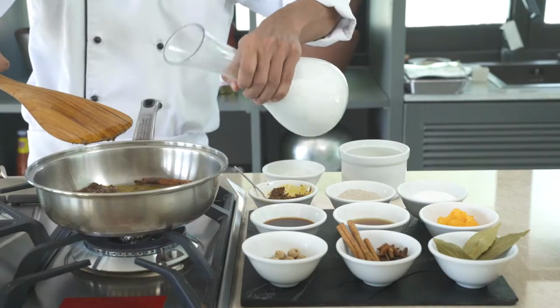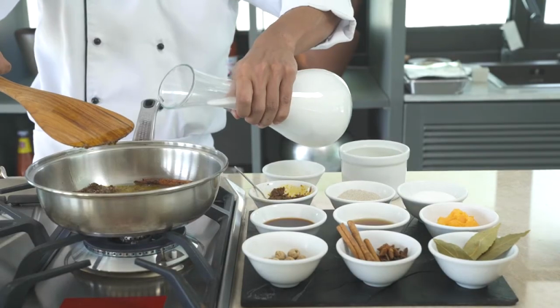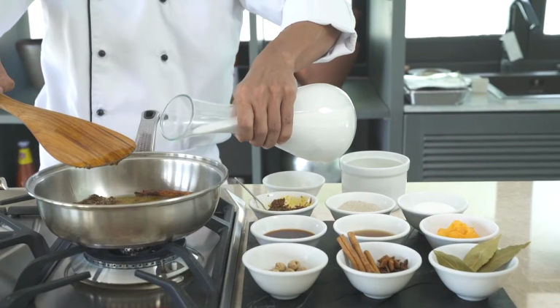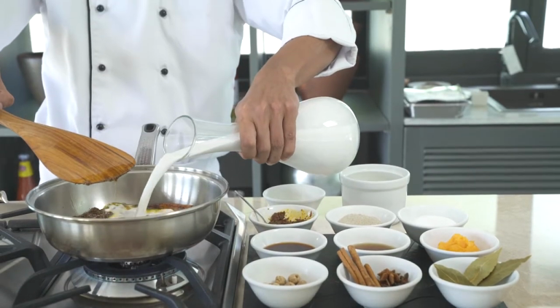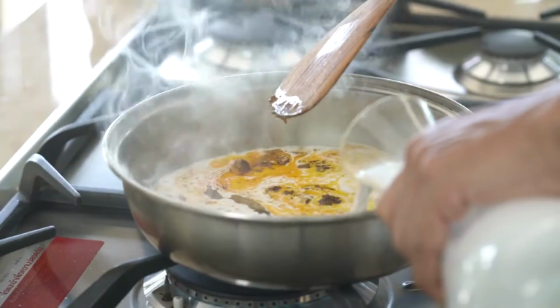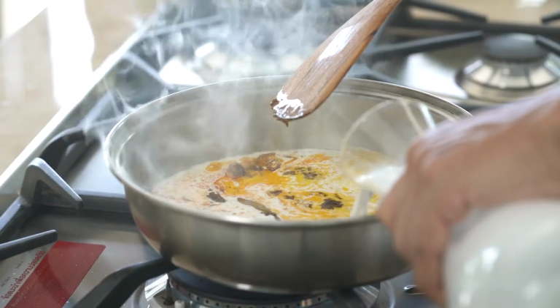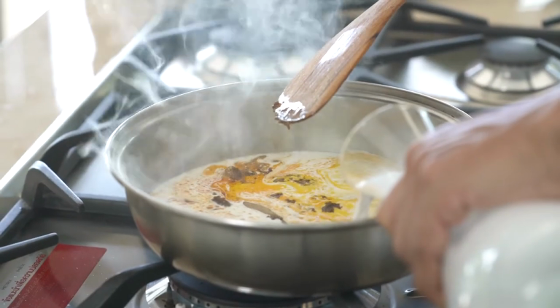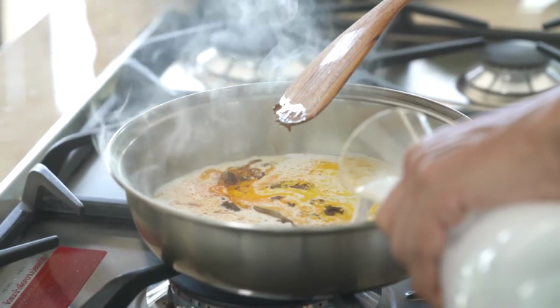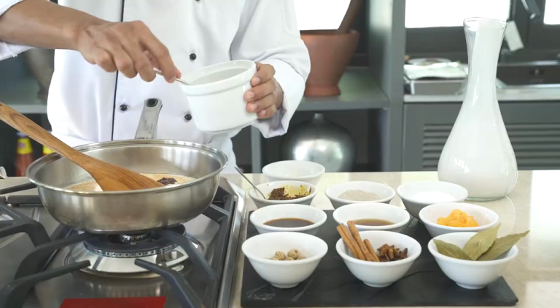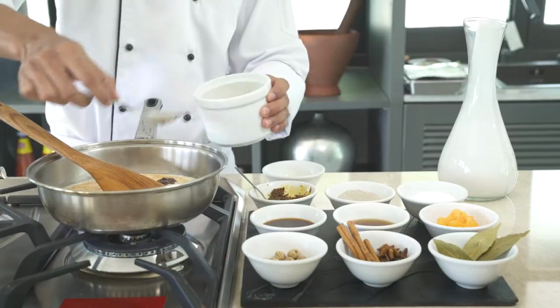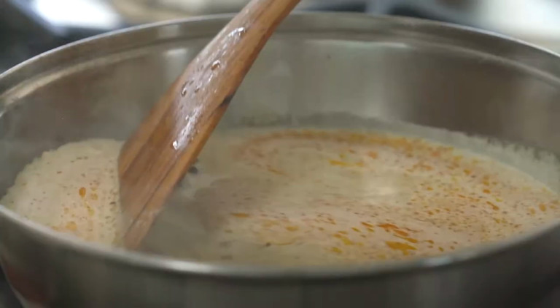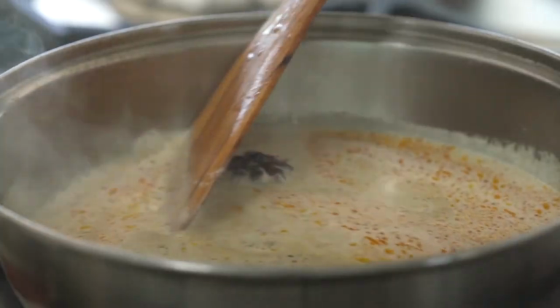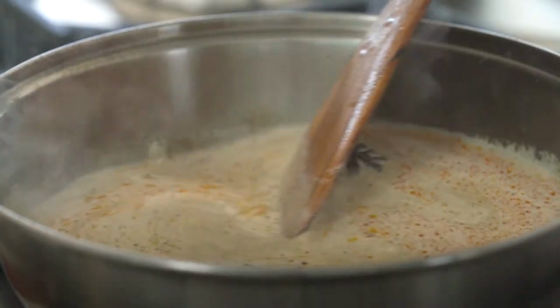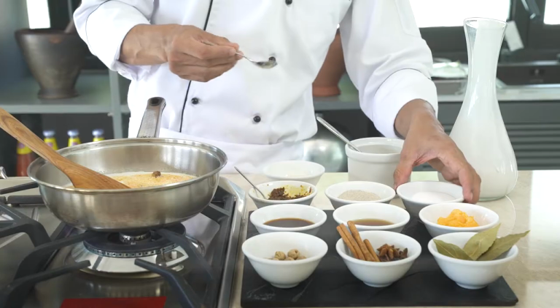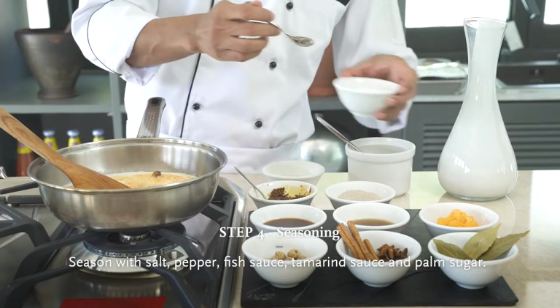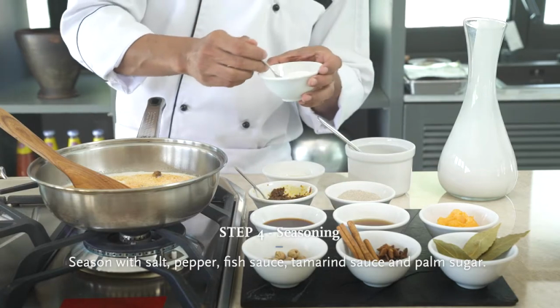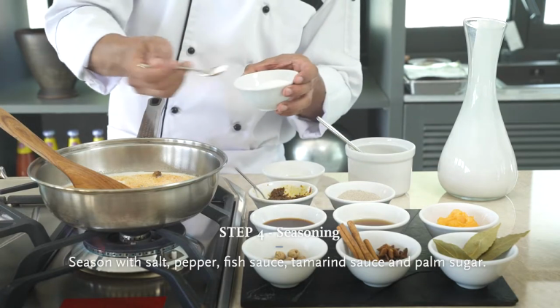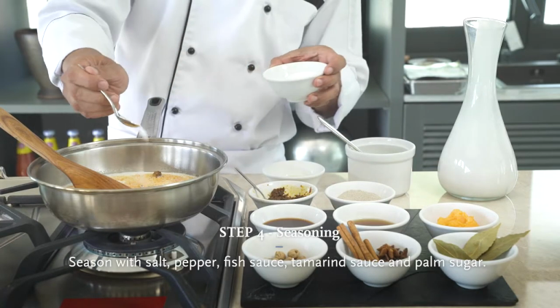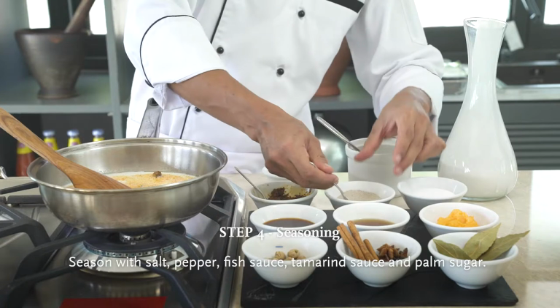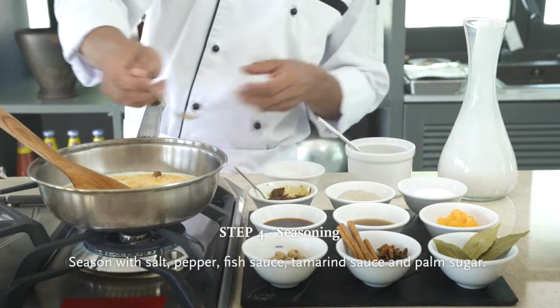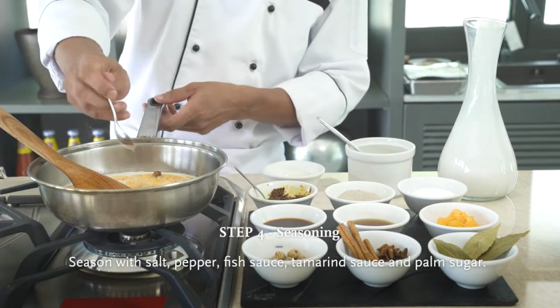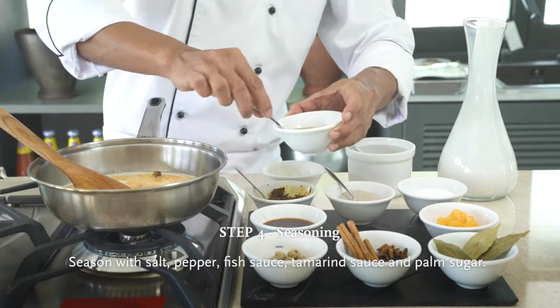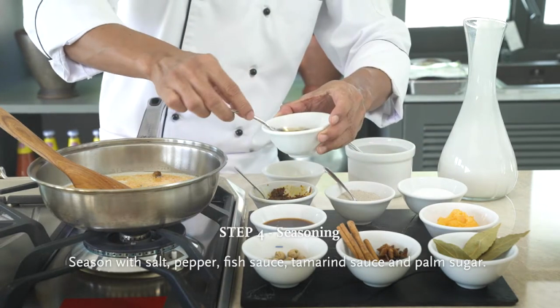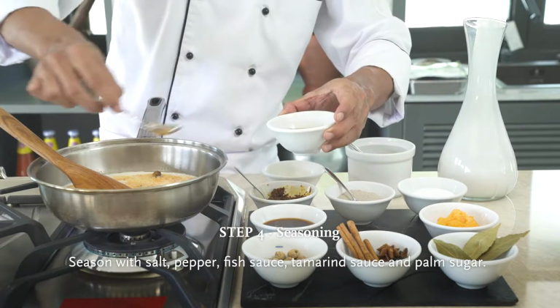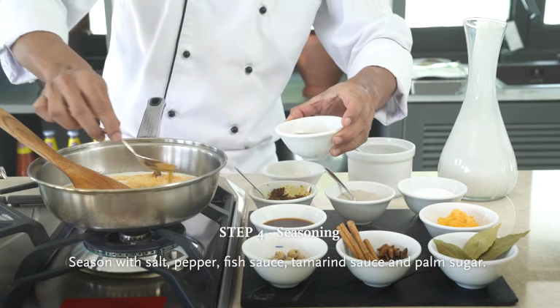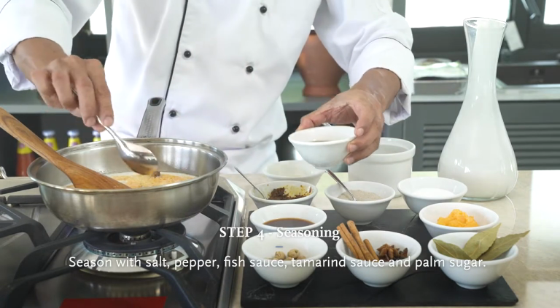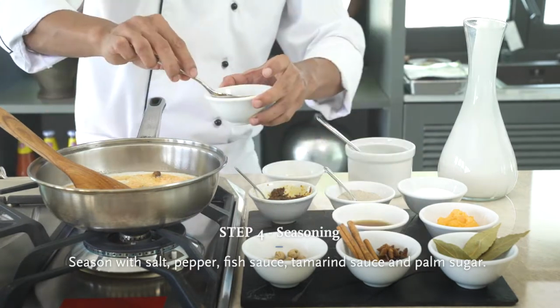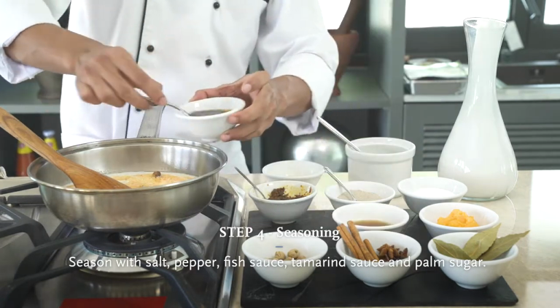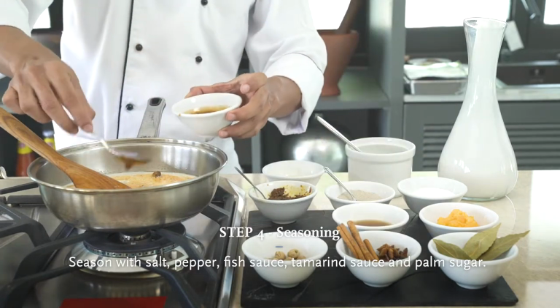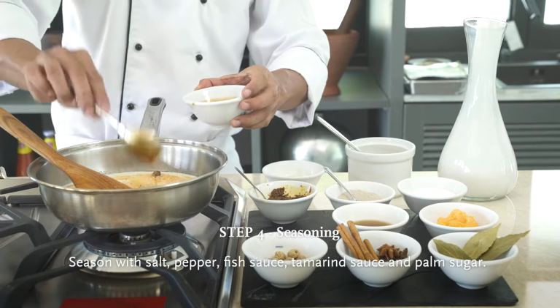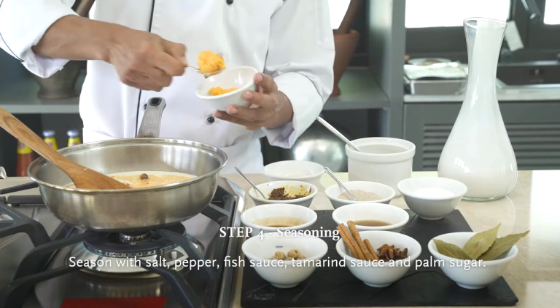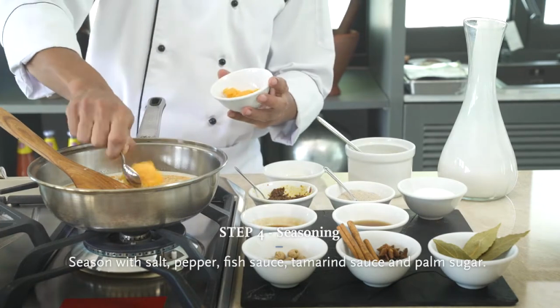Coconut milk. Chicken stock. Season with salt, pepper, fish sauce, tamarind sauce, and palm sugar.